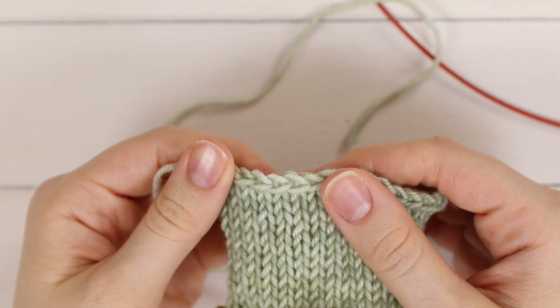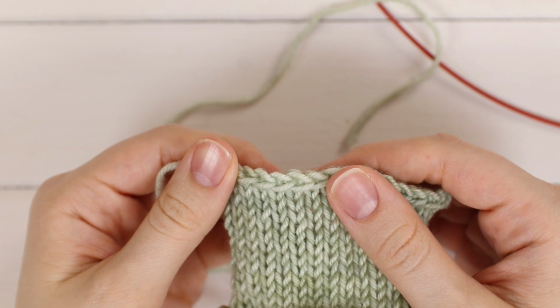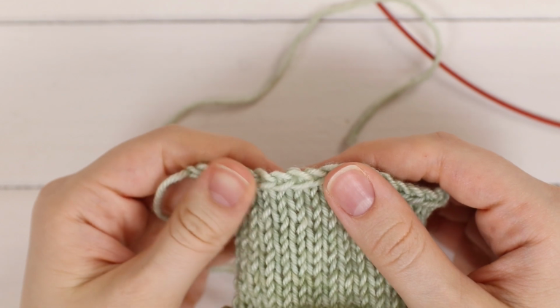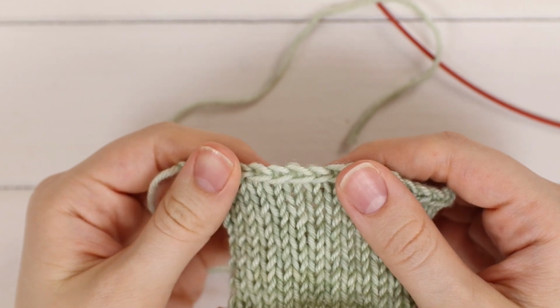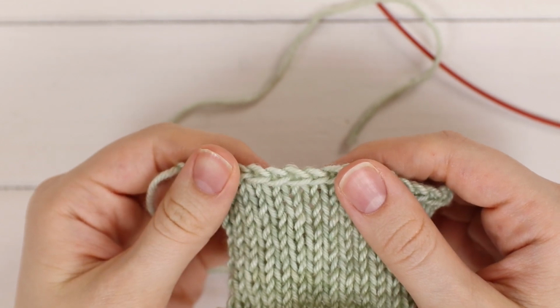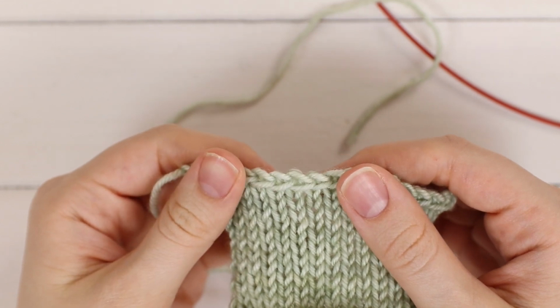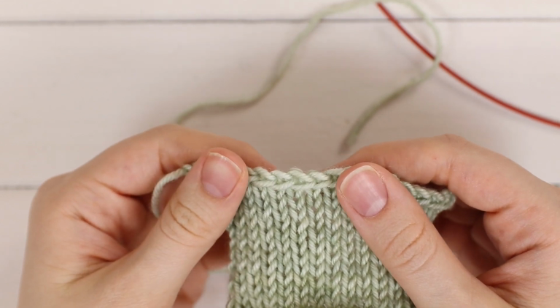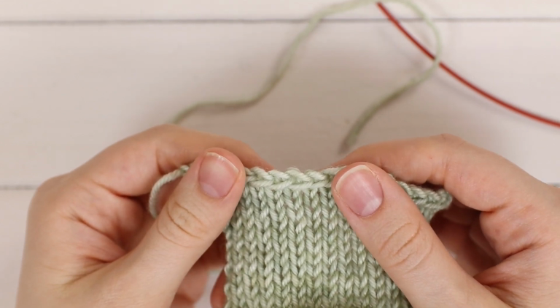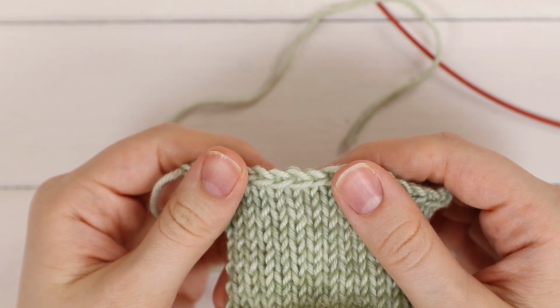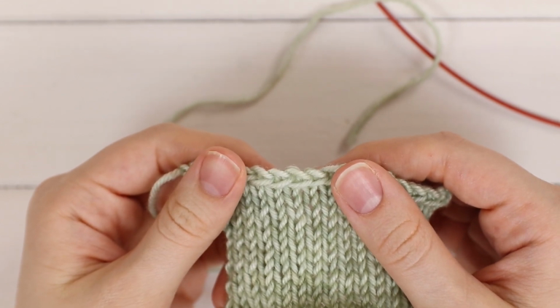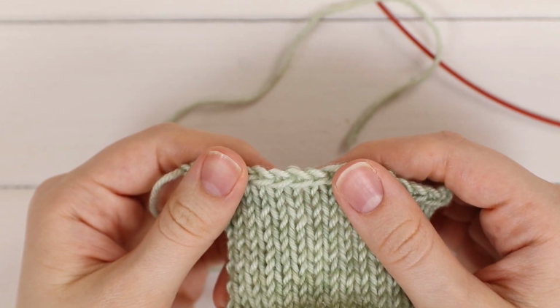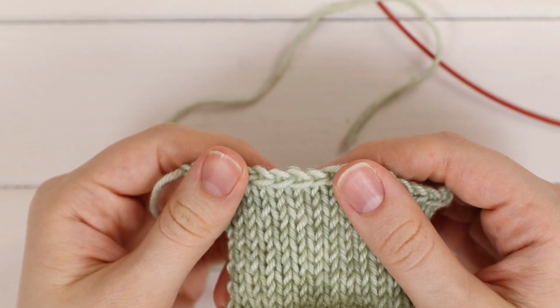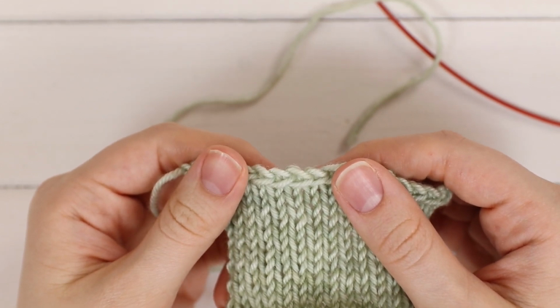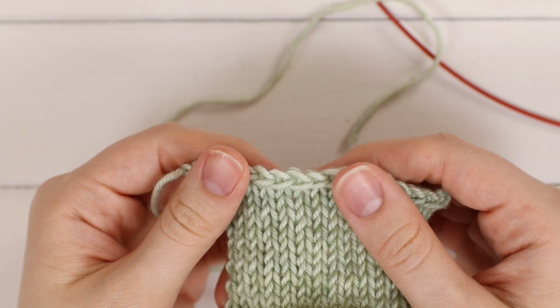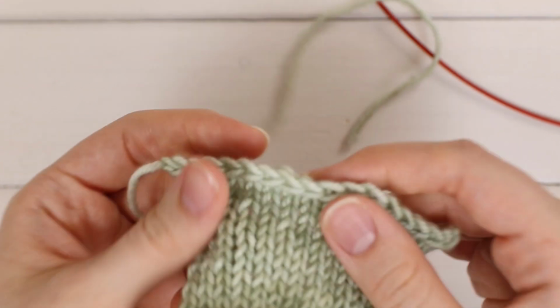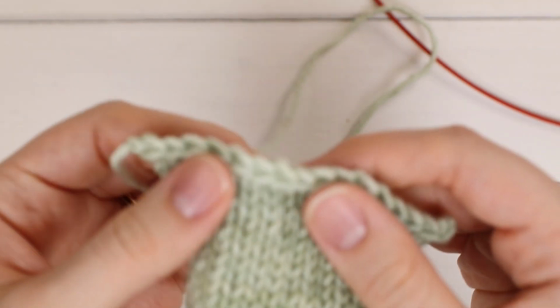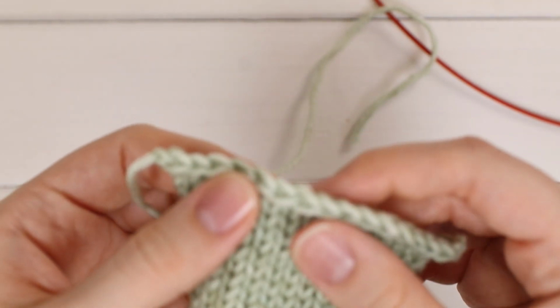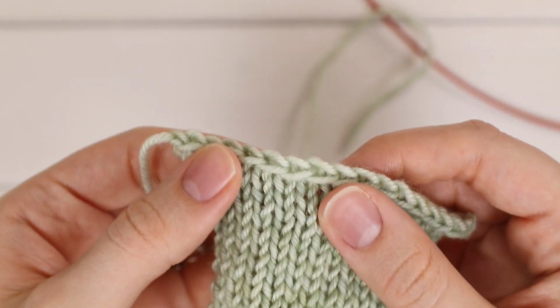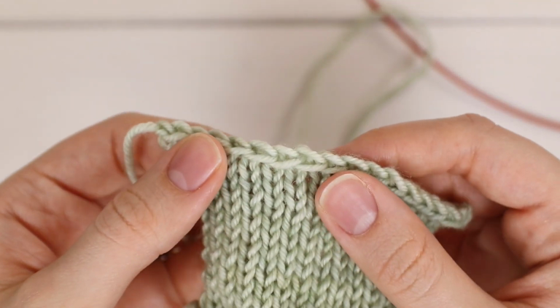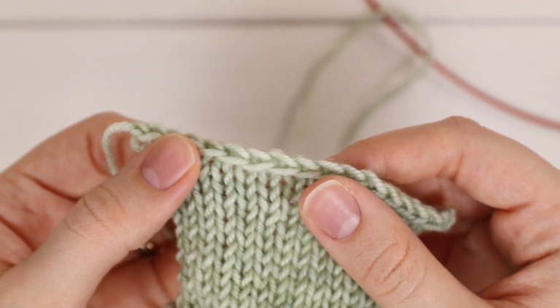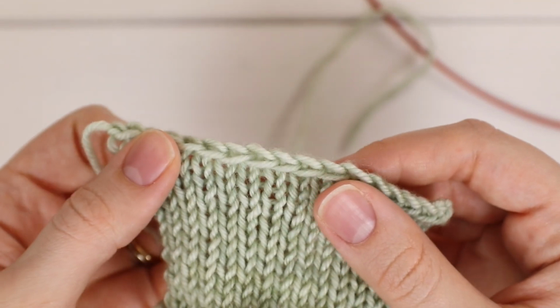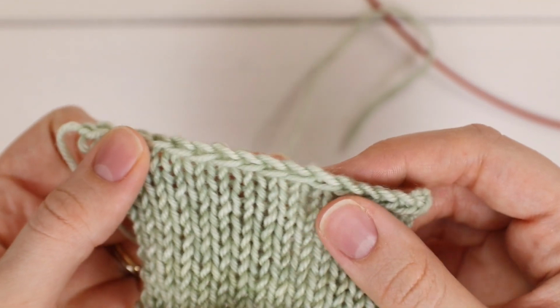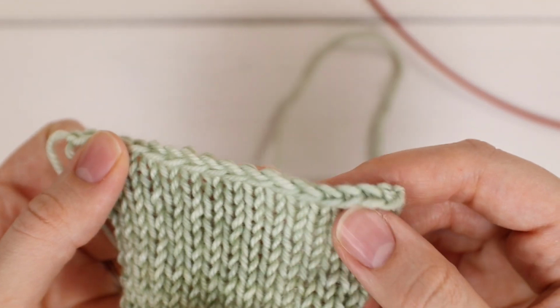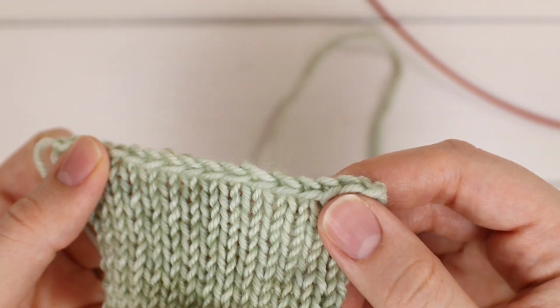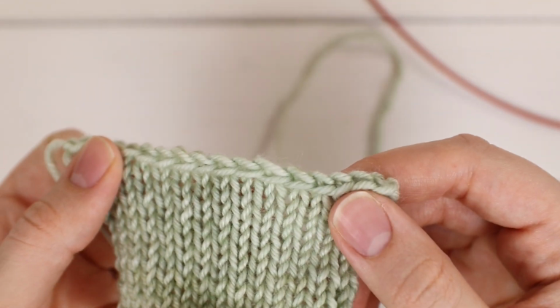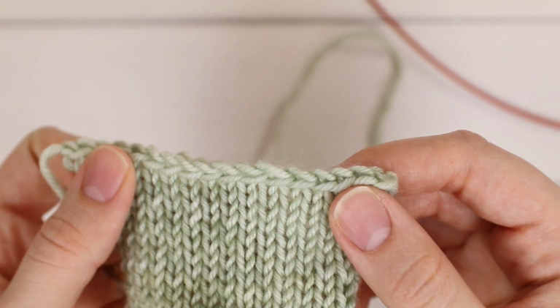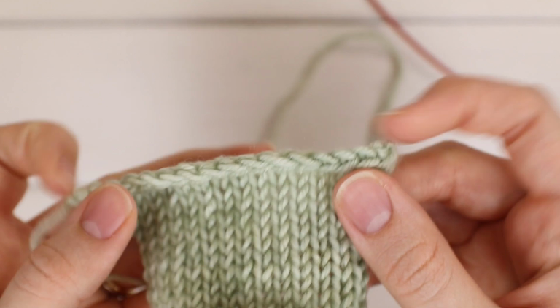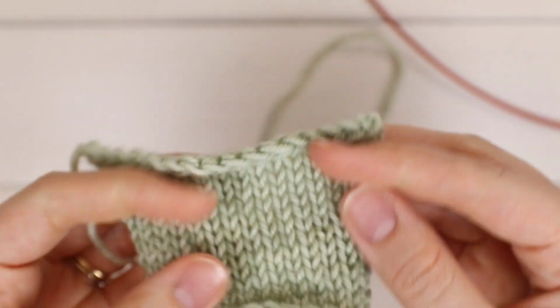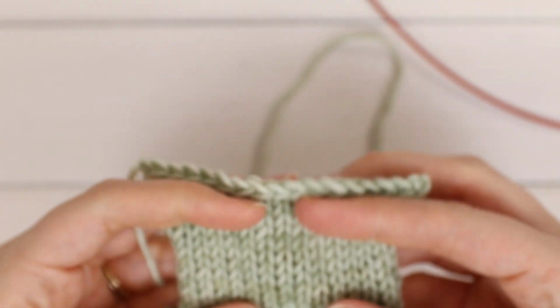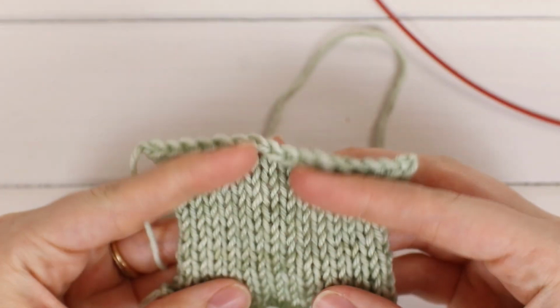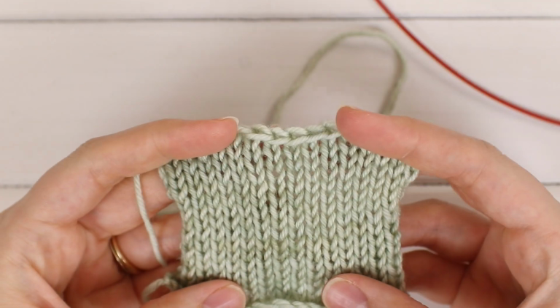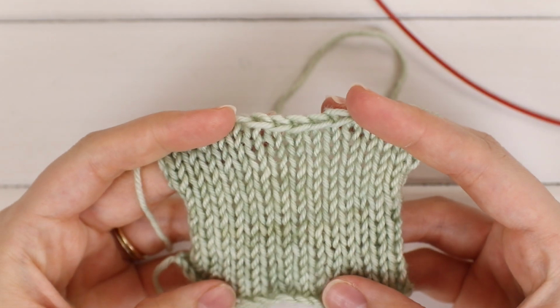Hi, I'm Emily from the Blue Mouse, and today I'm going to show you how to work the standard knit bind off, which will give you a bind off edge that looks like this. It is really perfect for beginners because it's very easy to learn.